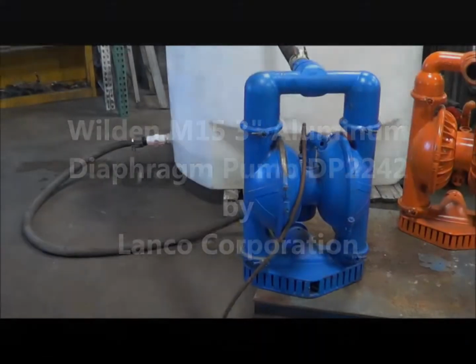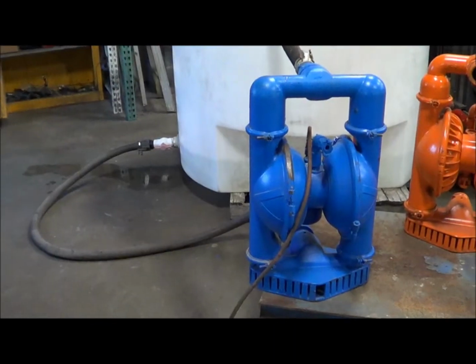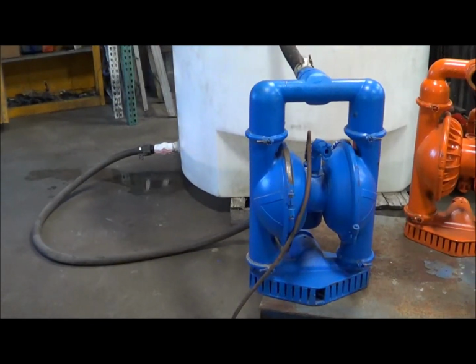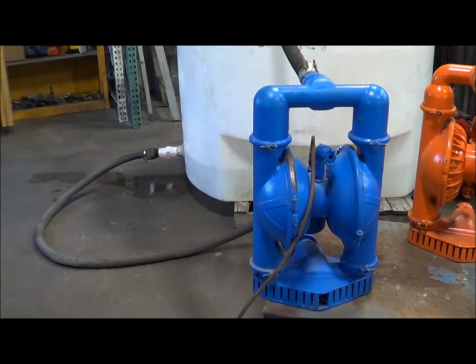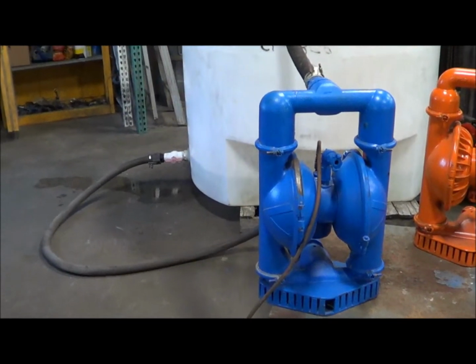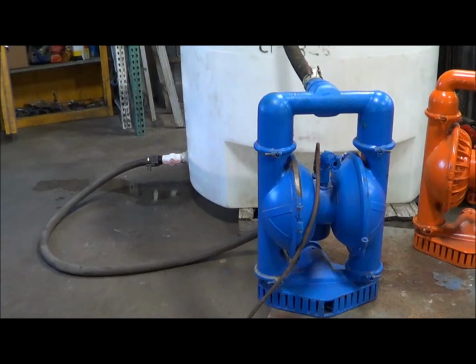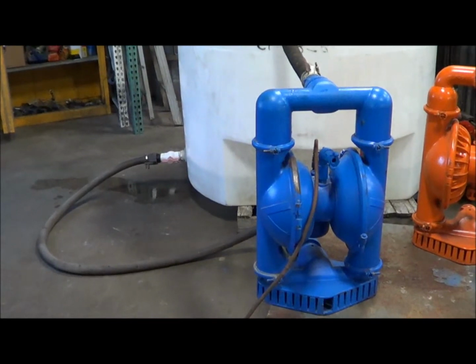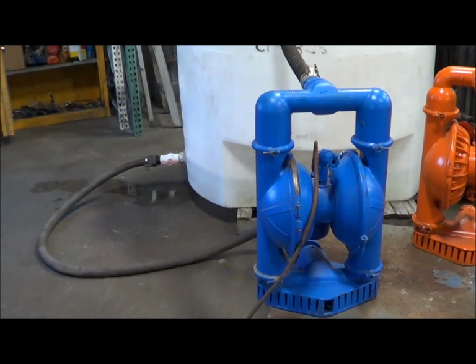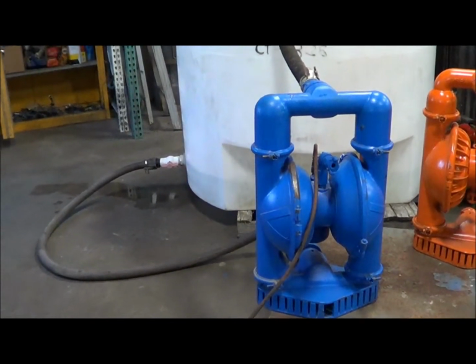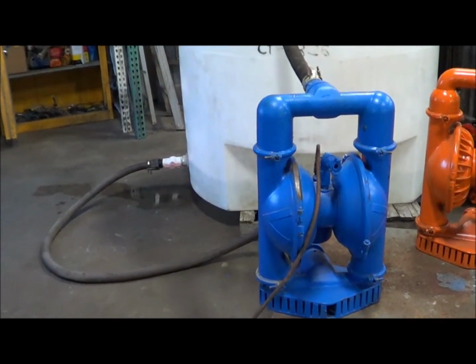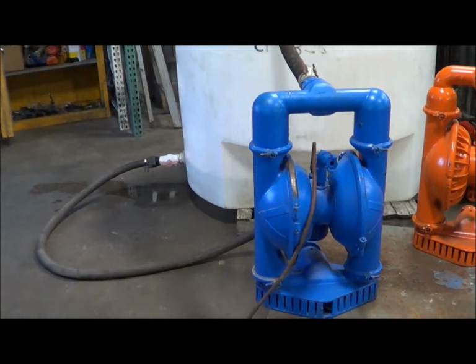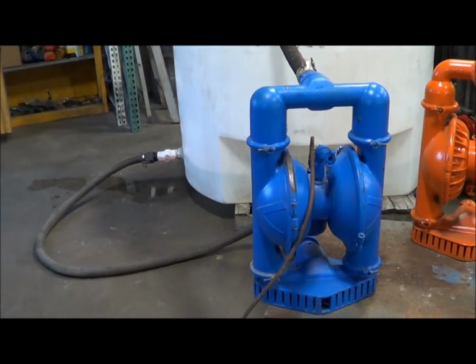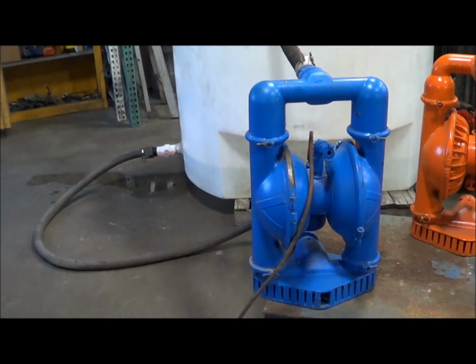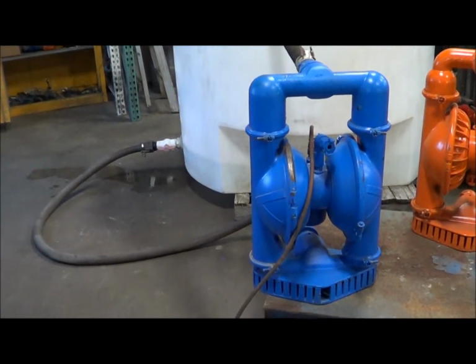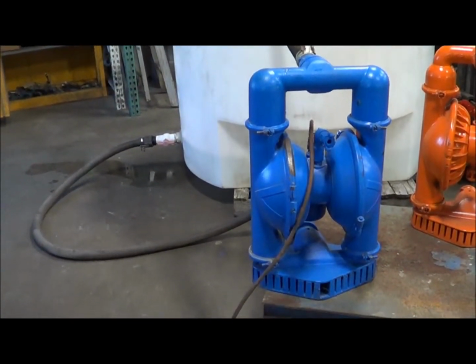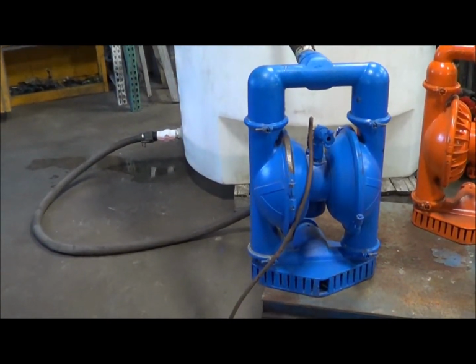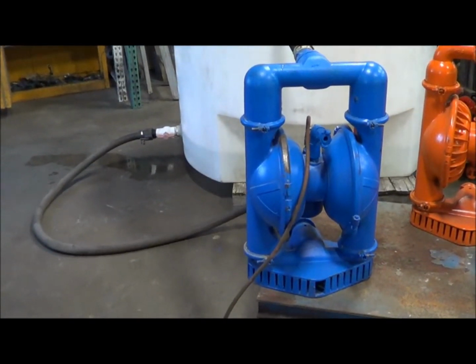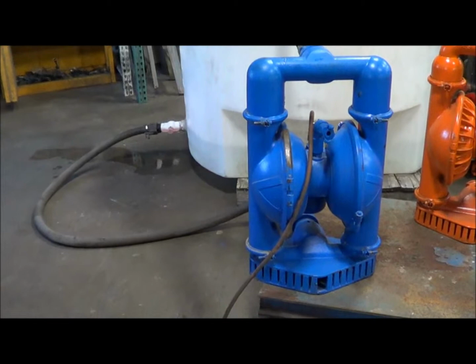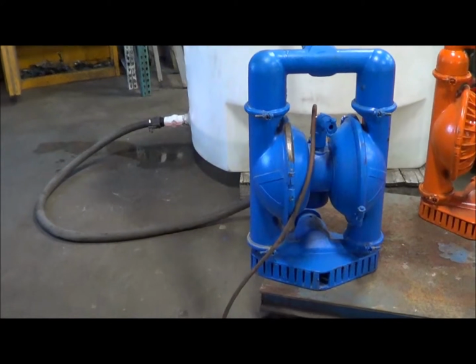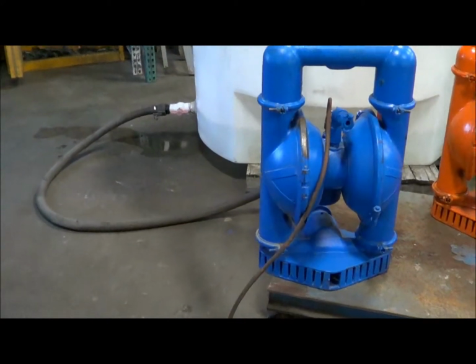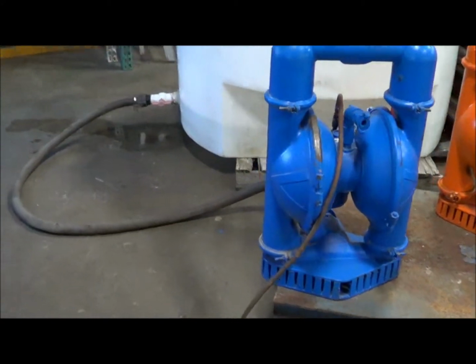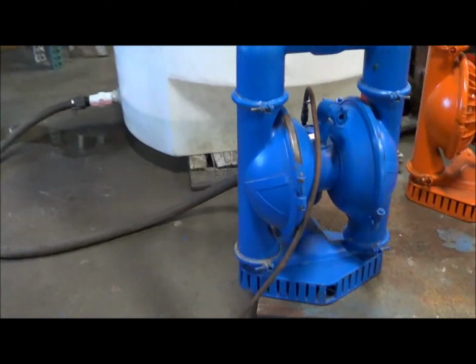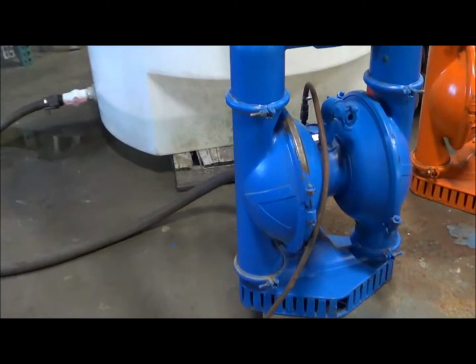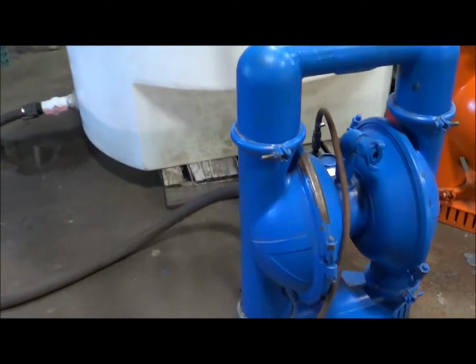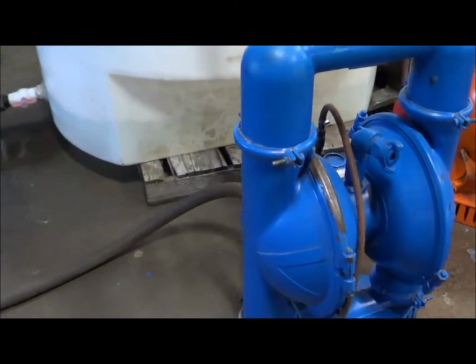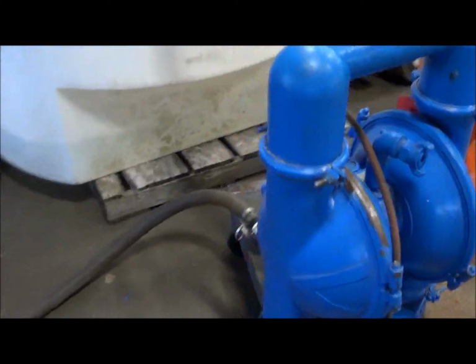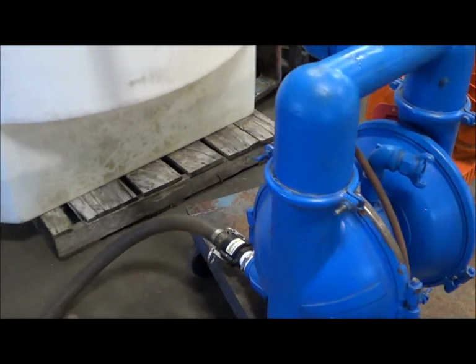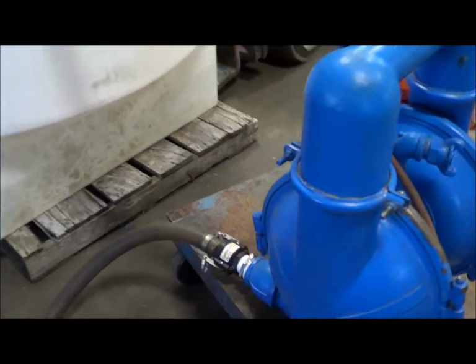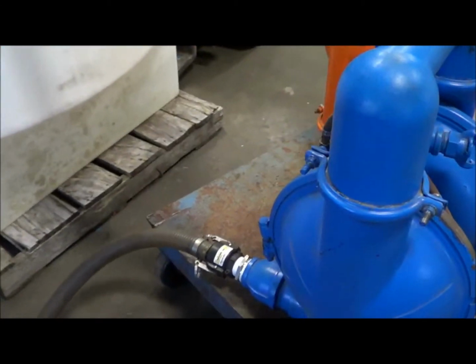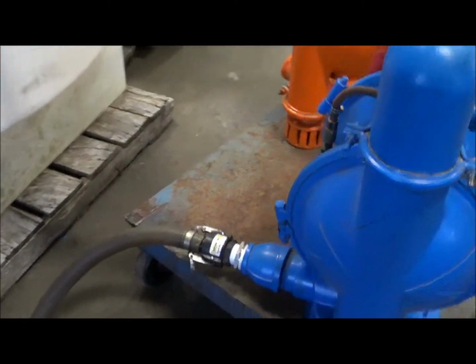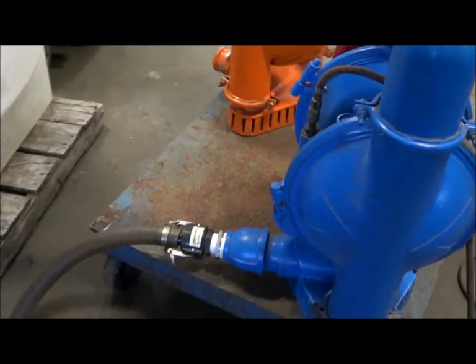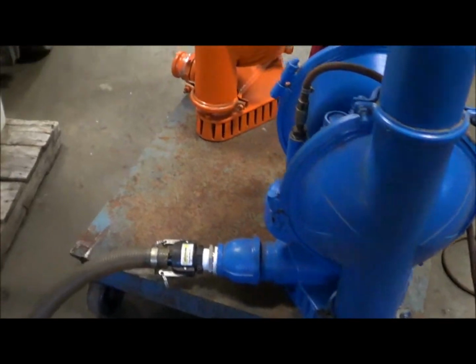Hello, this is a Wilden aluminum 3-inch diaphragm pump brought to you by Lanco Corporation. This unit is currently hooked up to a 3/8-inch airline — a little undersized for this 3-inch unit.